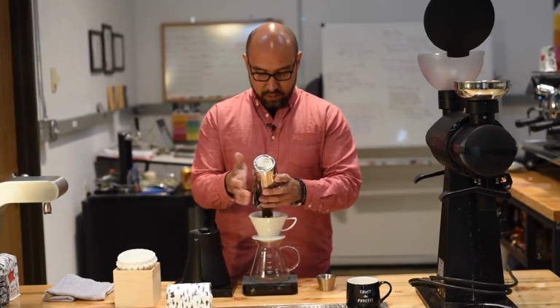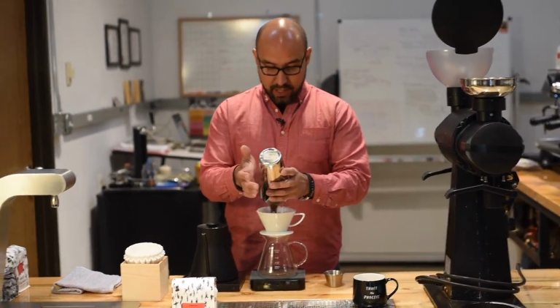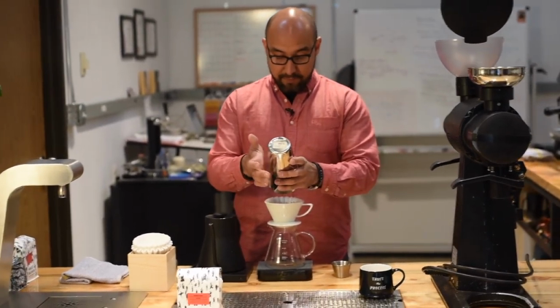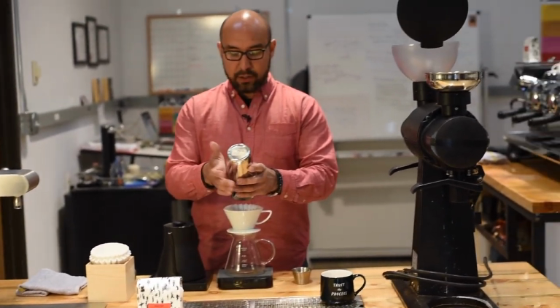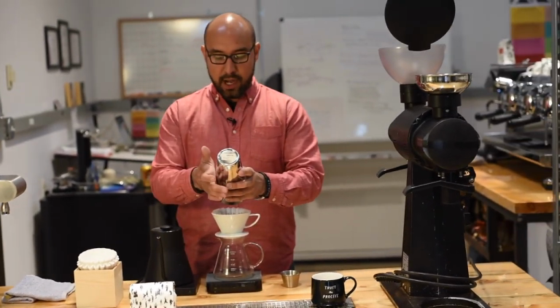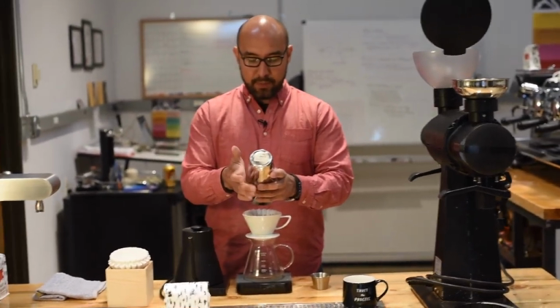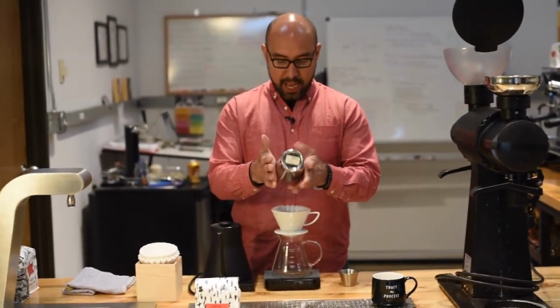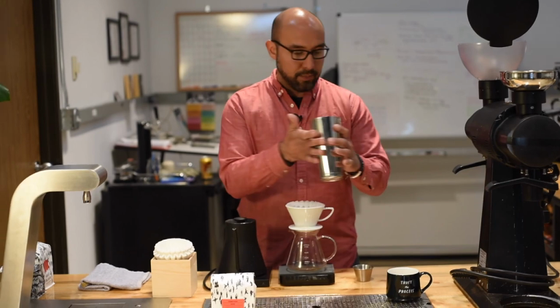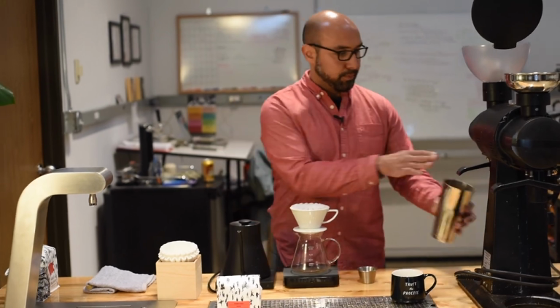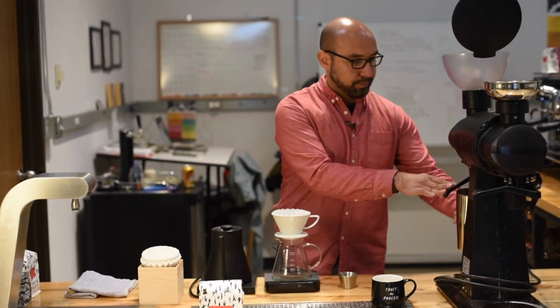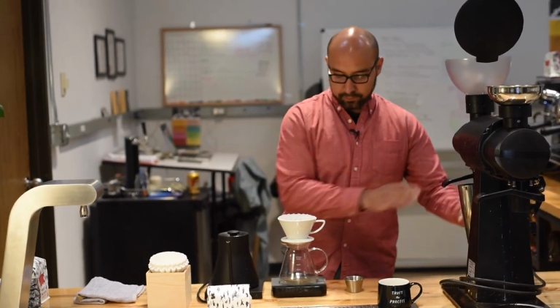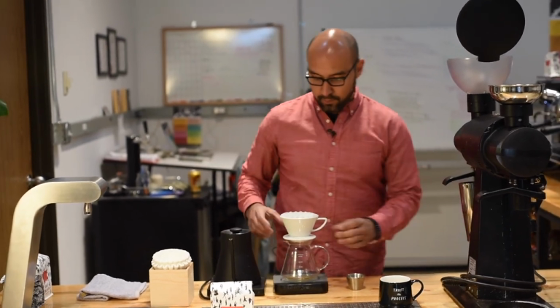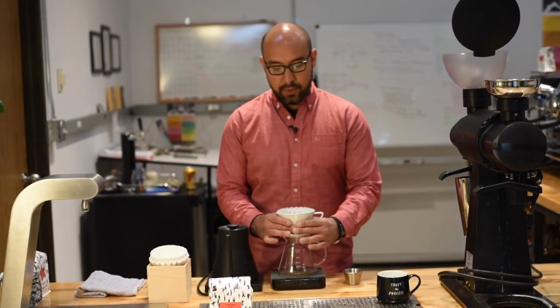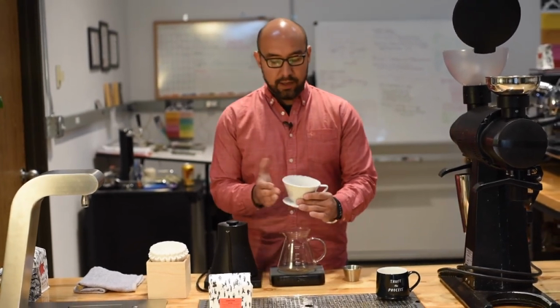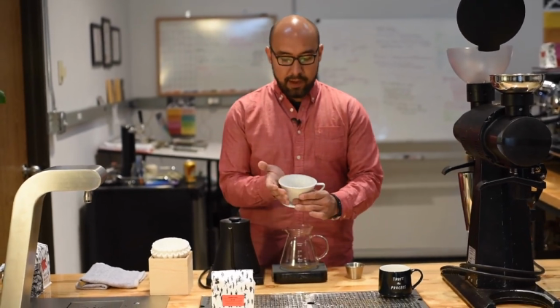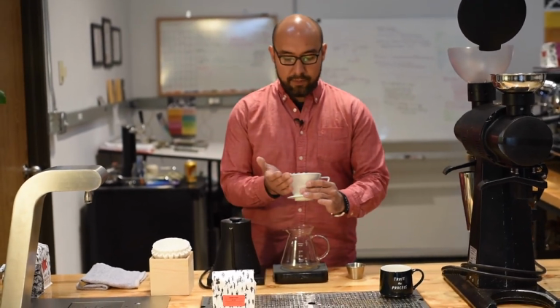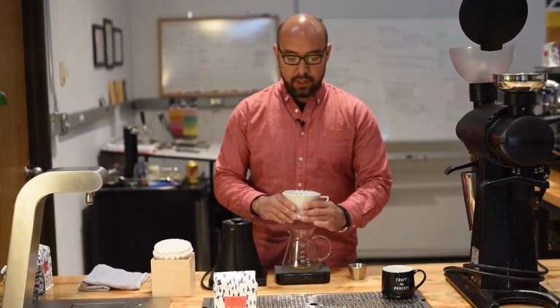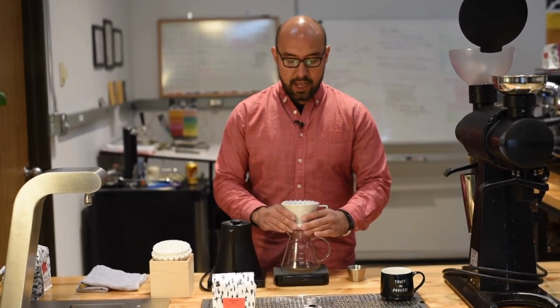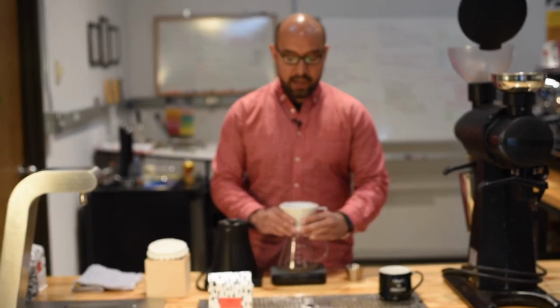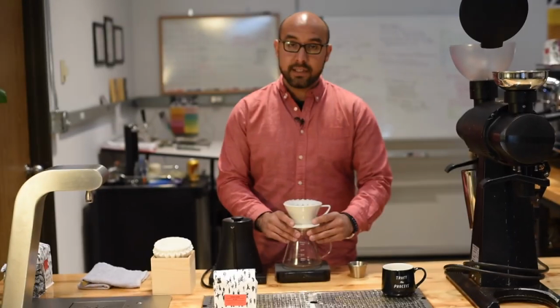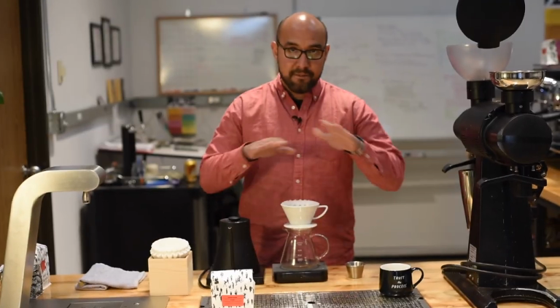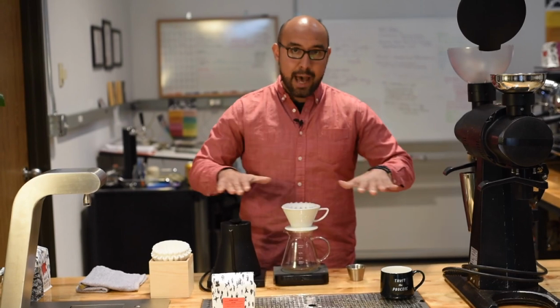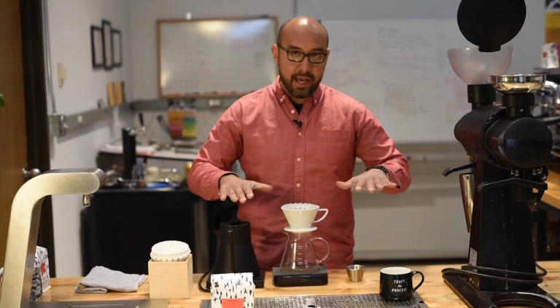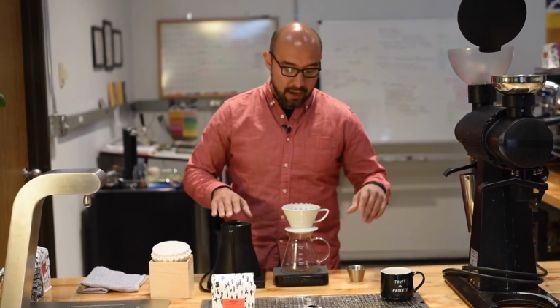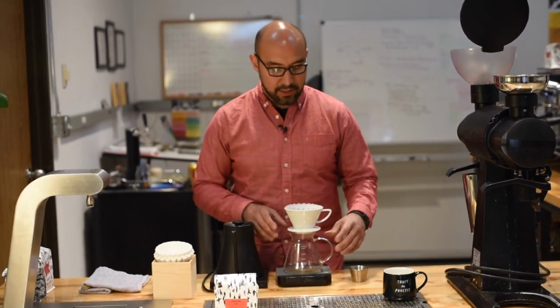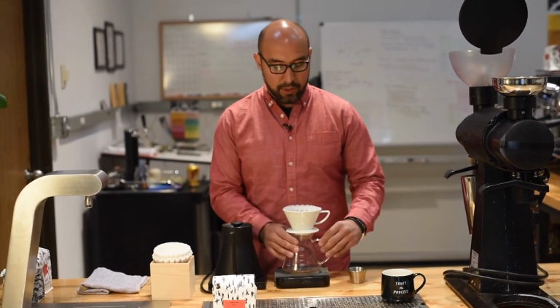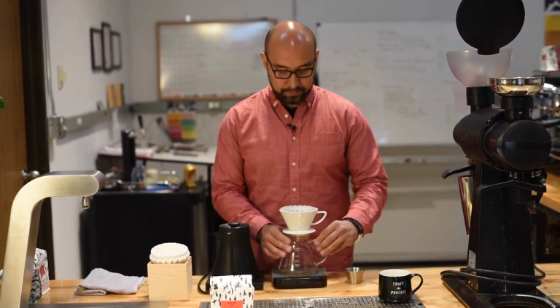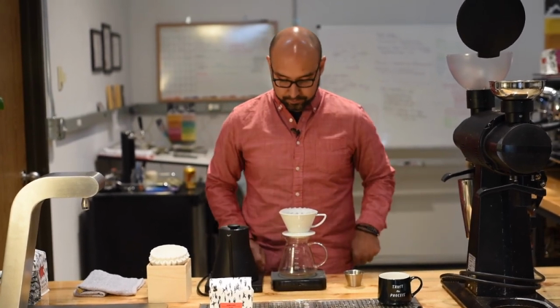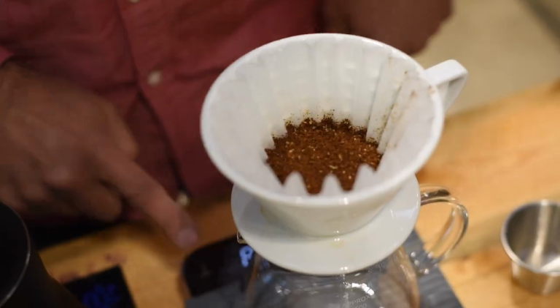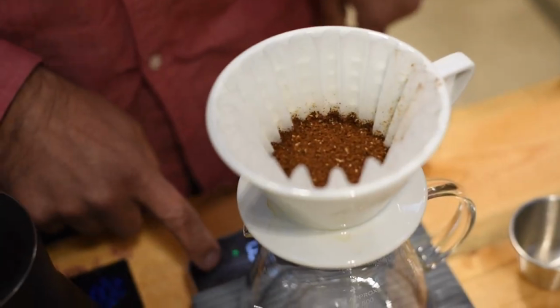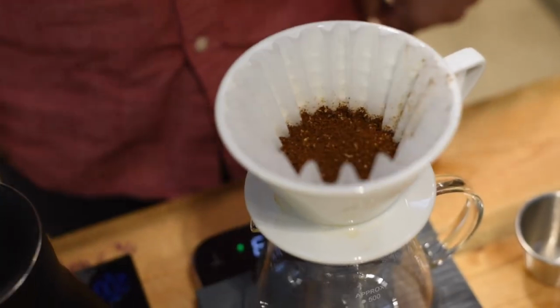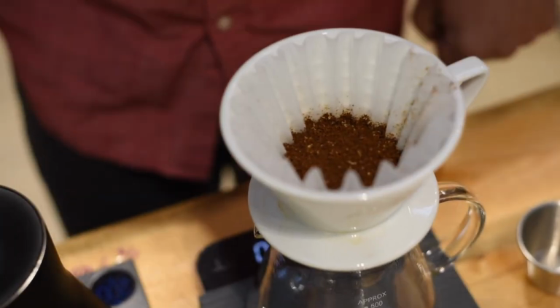Now that I have my fresh ground coffee, I'm going to add it to the brewer. I'm going to level it off and have a nice flat bed of coffee to start with. Then I'll tare my scale.